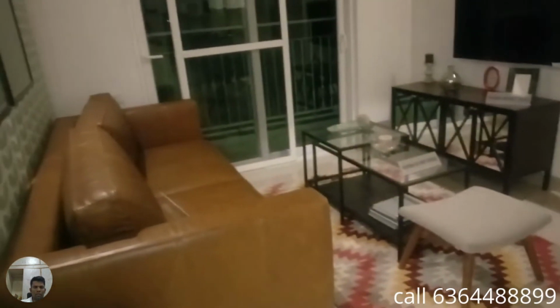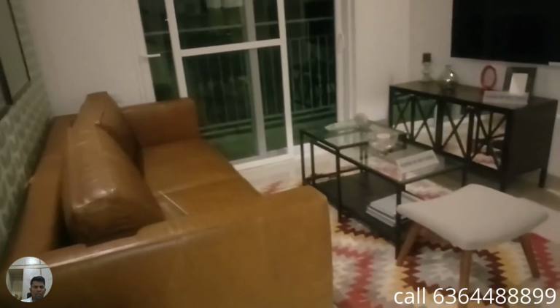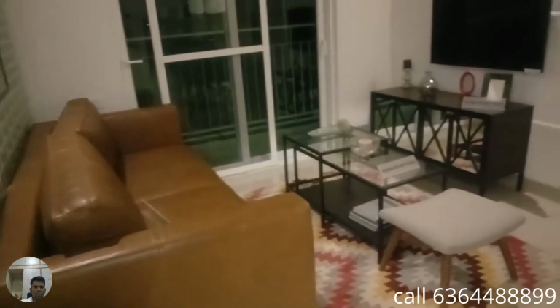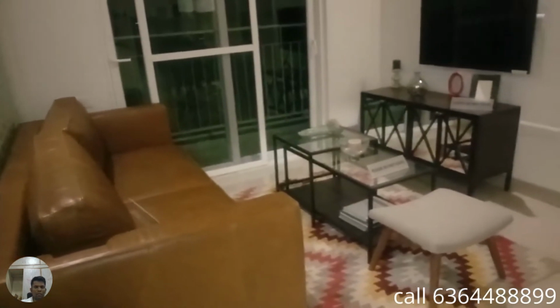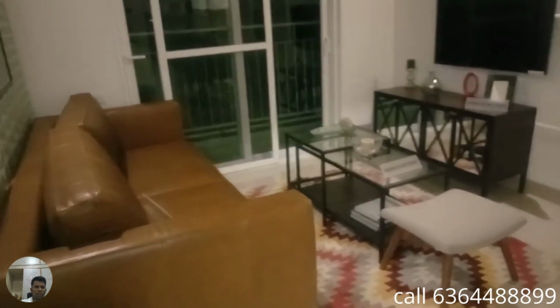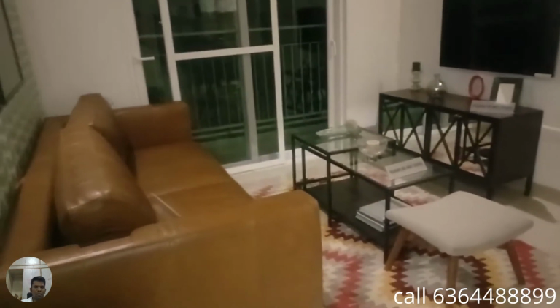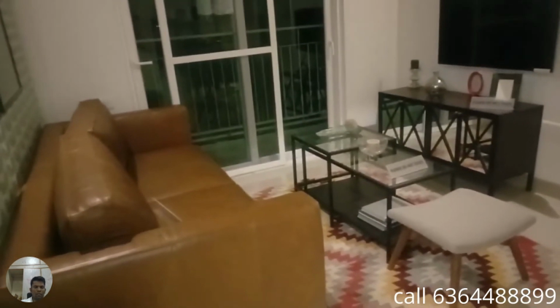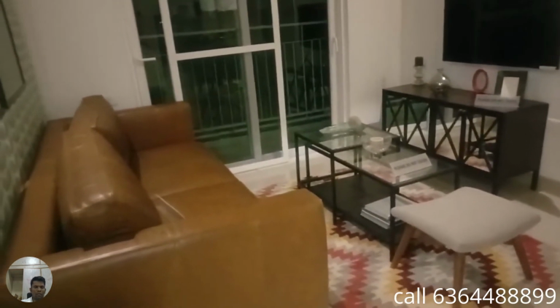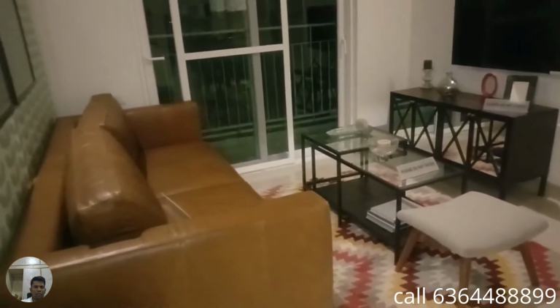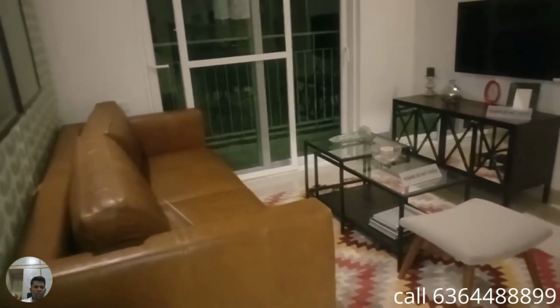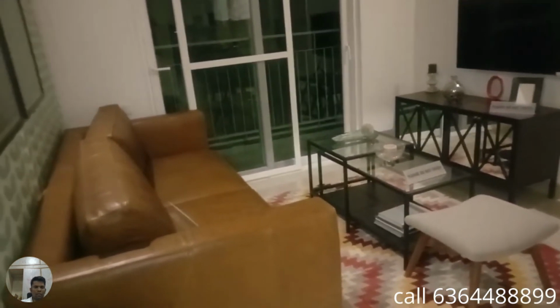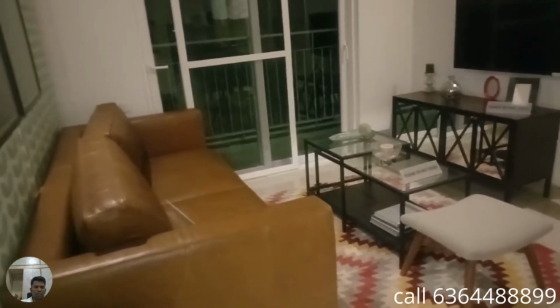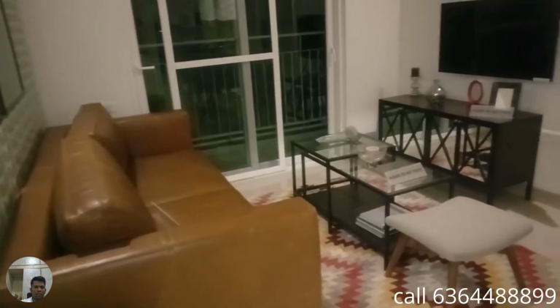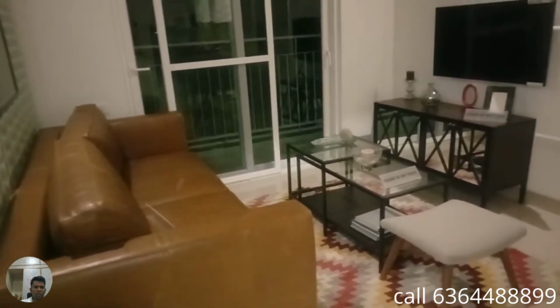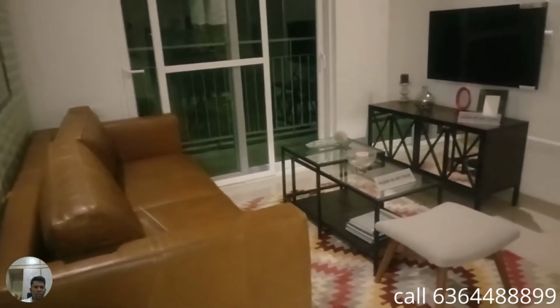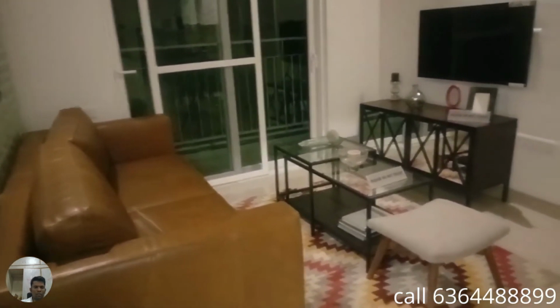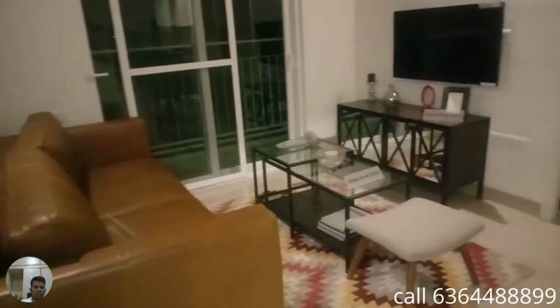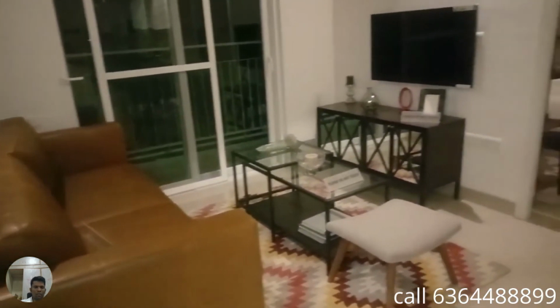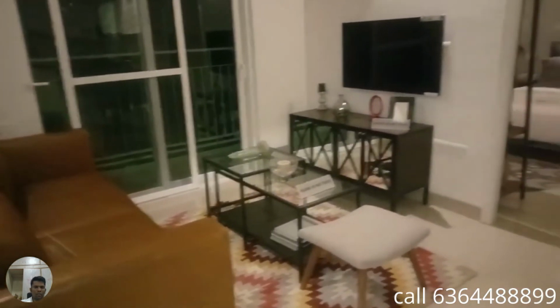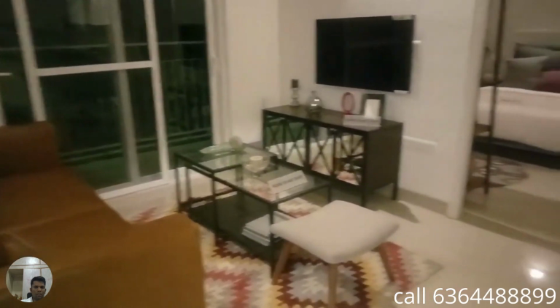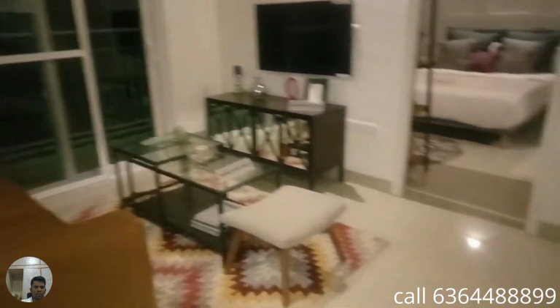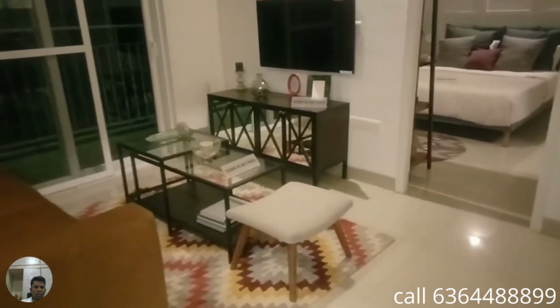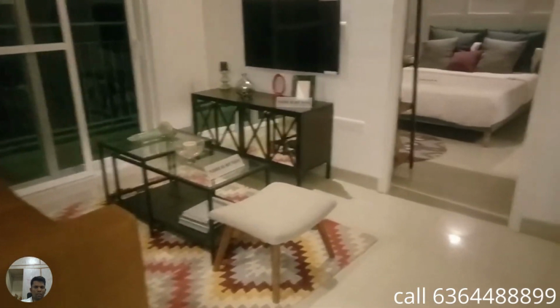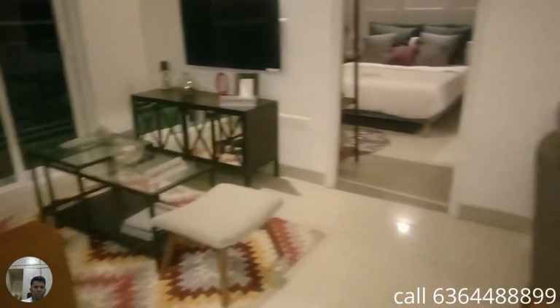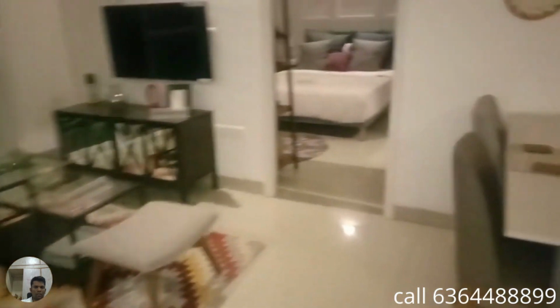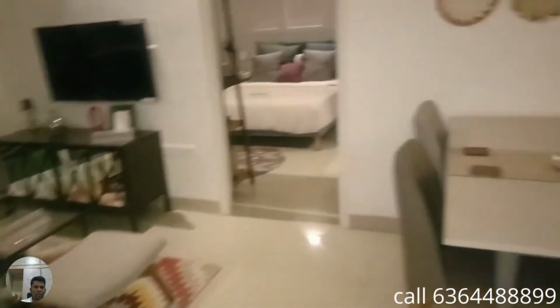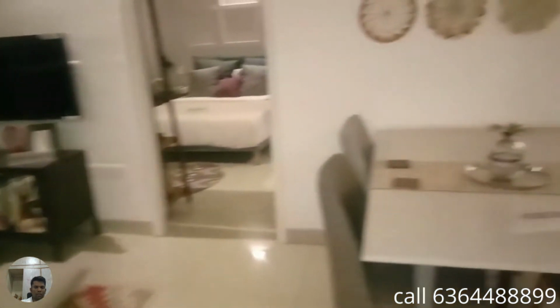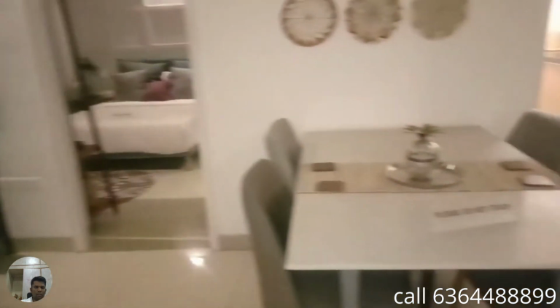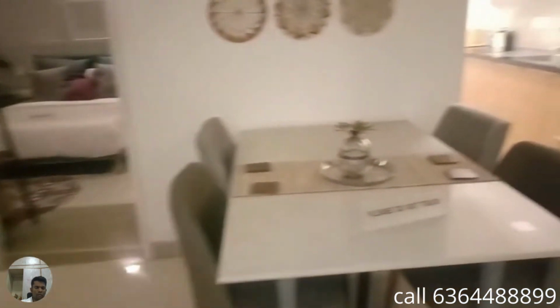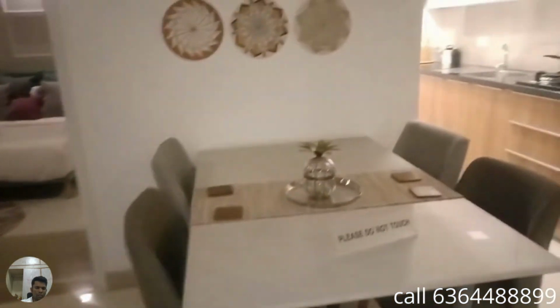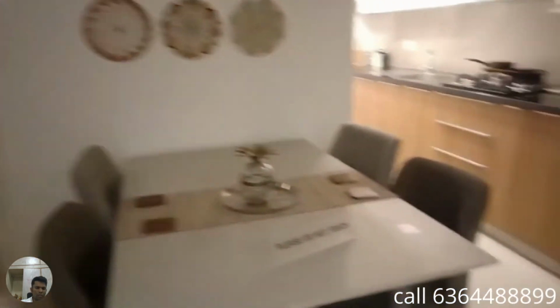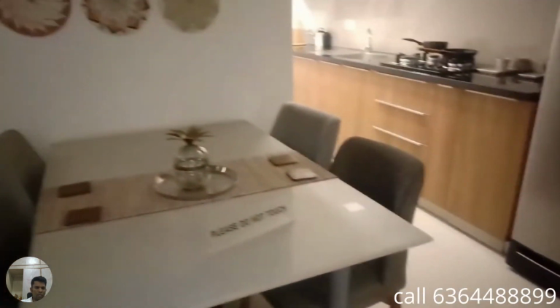This will cost you starting at around 43 lakhs plus registration. For further details, contact PropTechReality, one of the major marketing partners. Thank you.